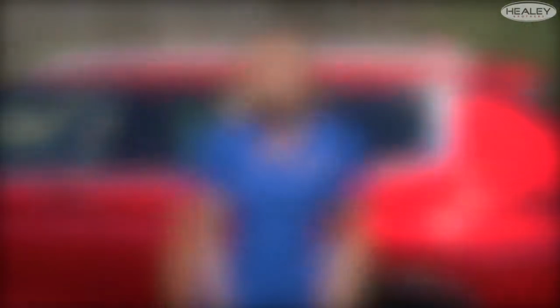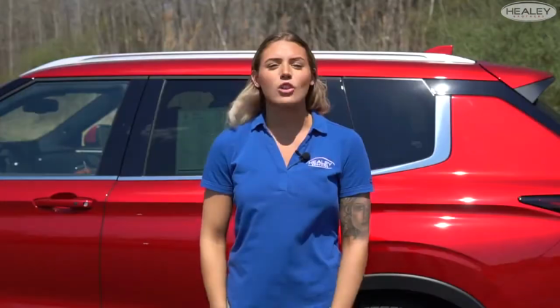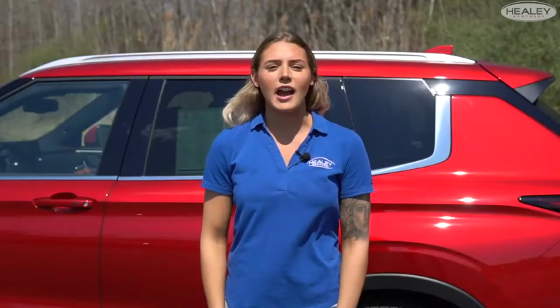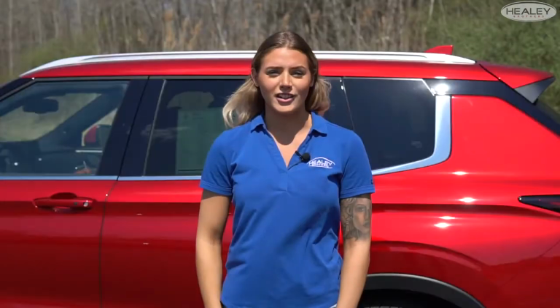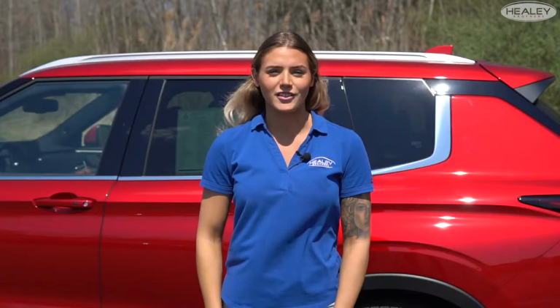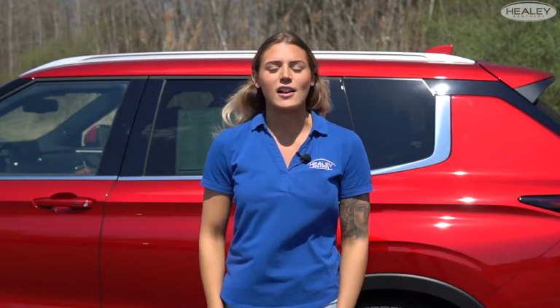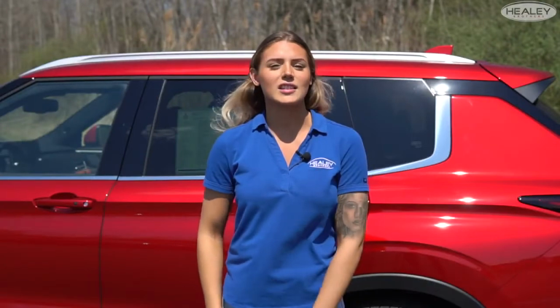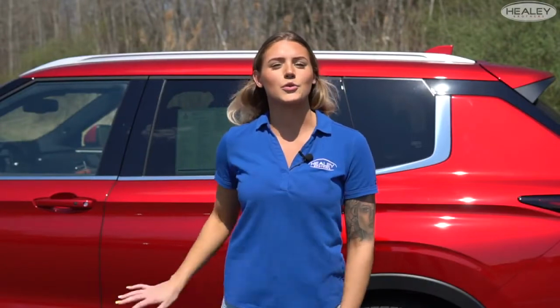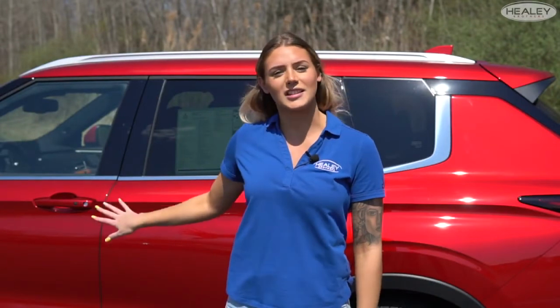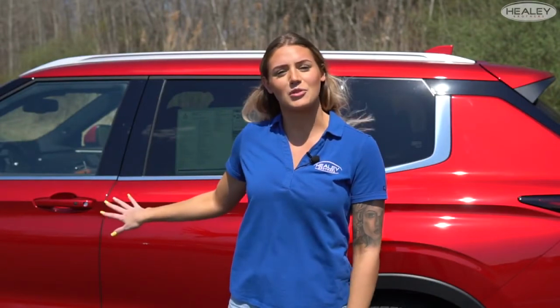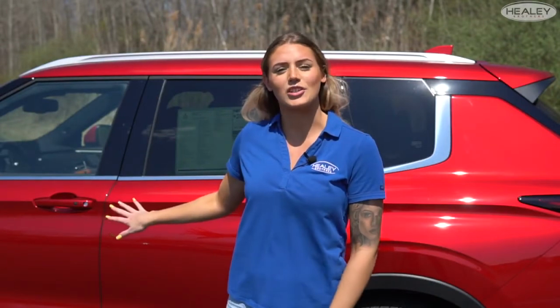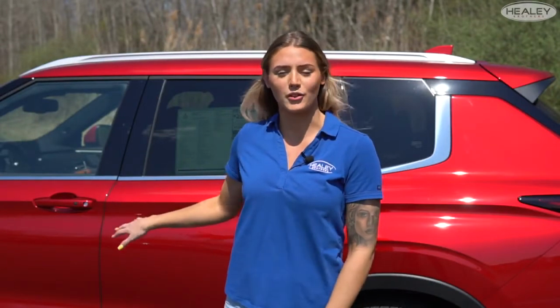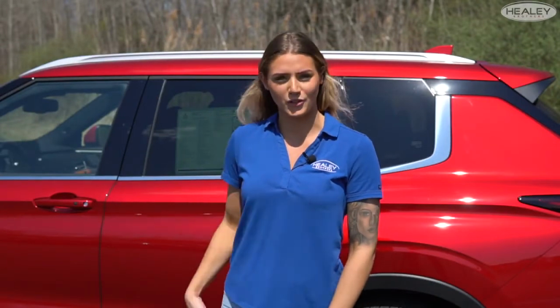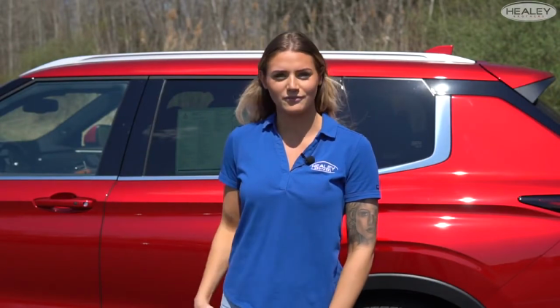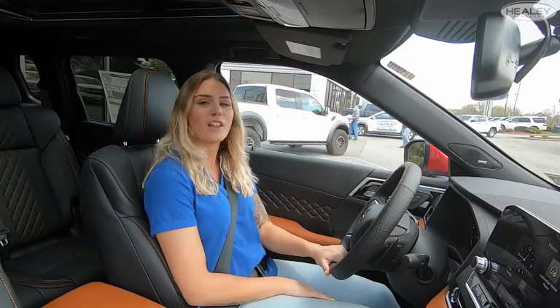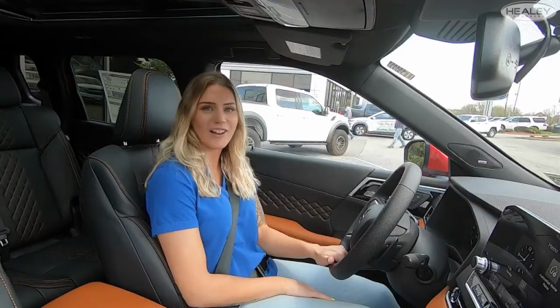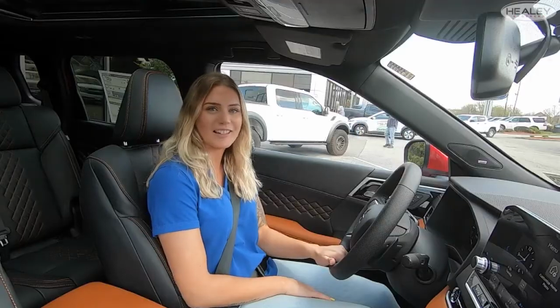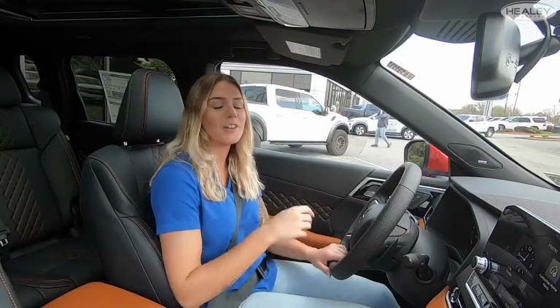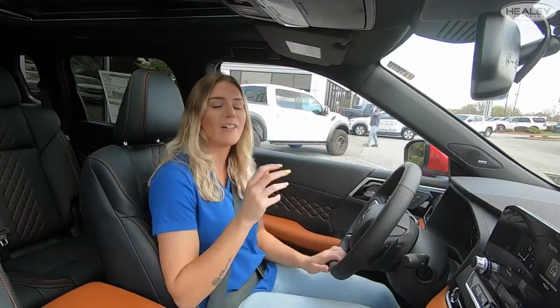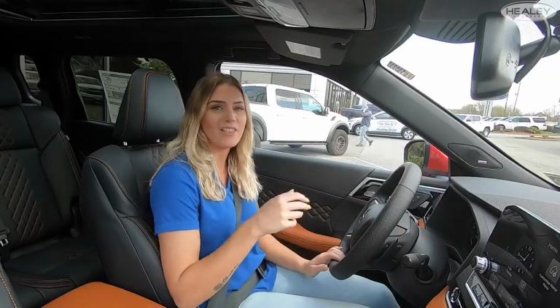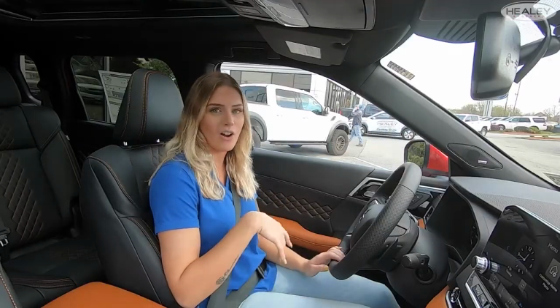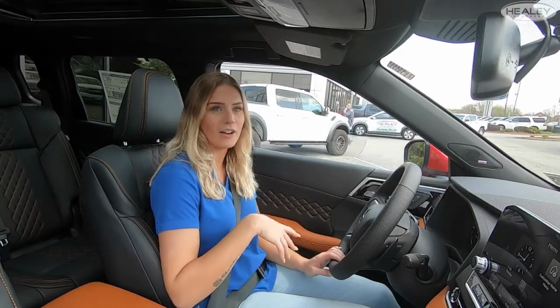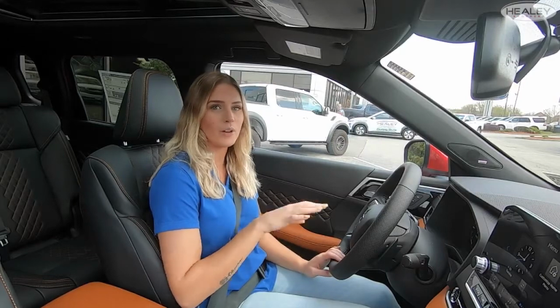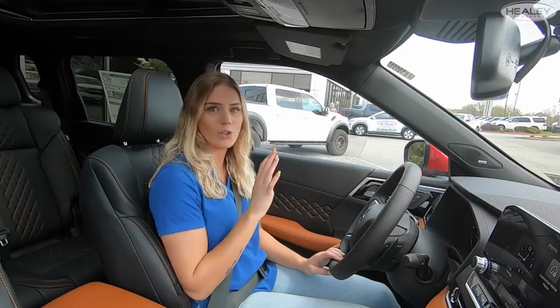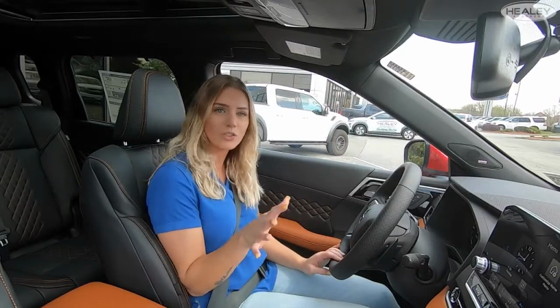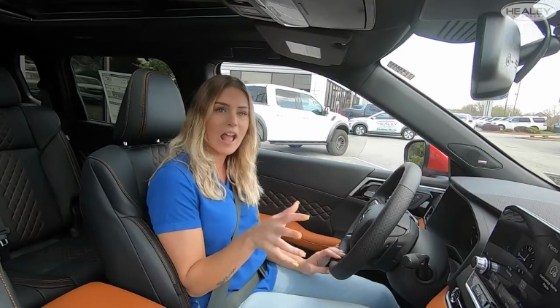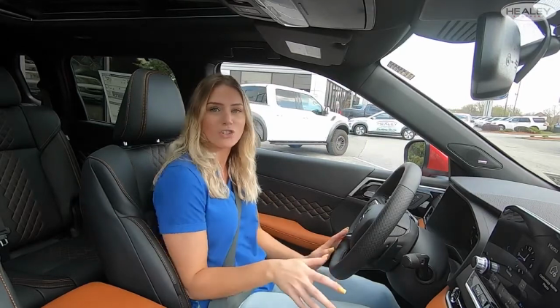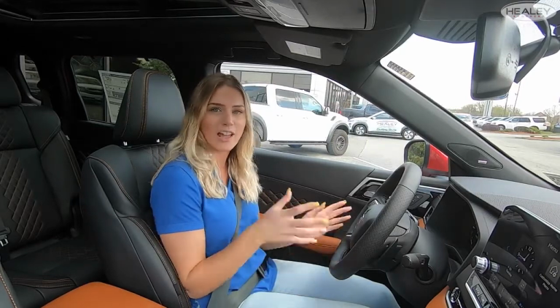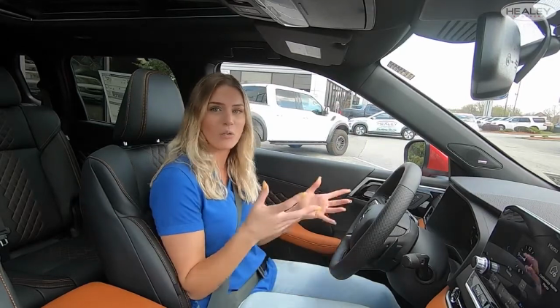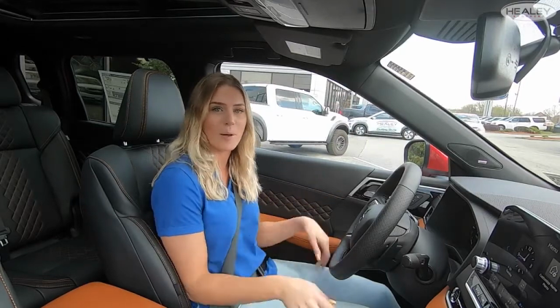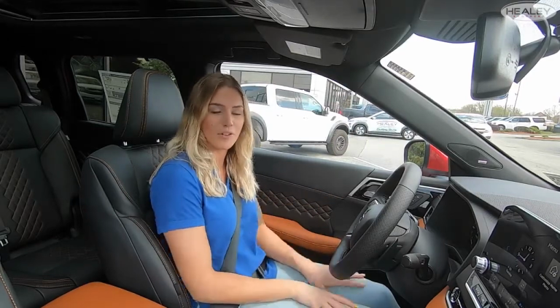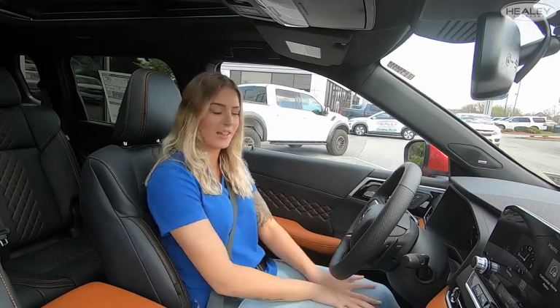We've gone over the Outlander — now it's time to see what this redesigned beauty can do on the road. All right guys, so we are now in the car. We're going to do a quick drive just to go over a couple other things.